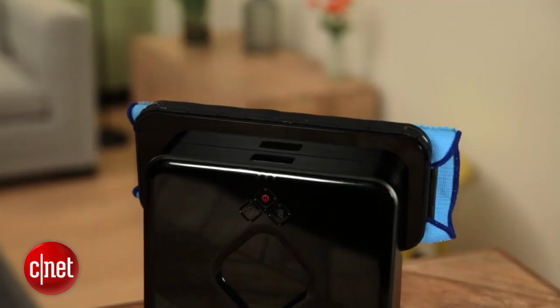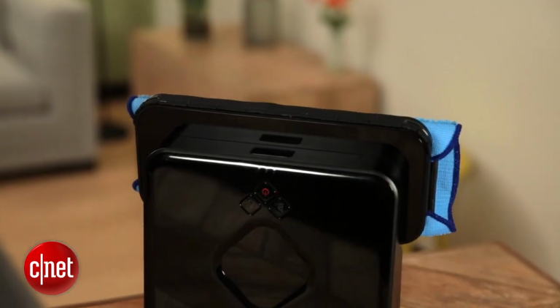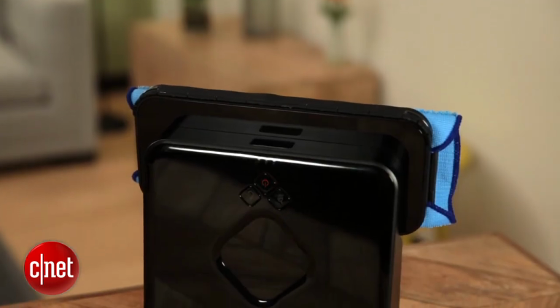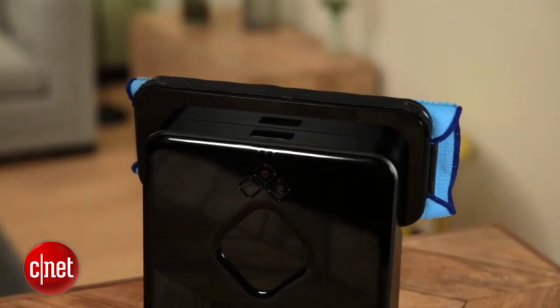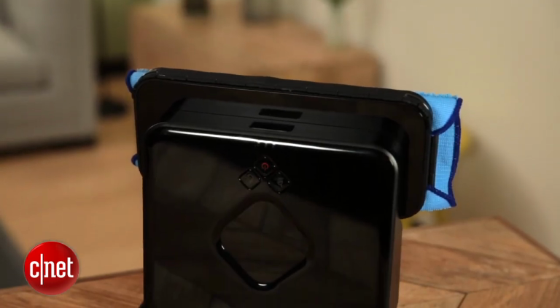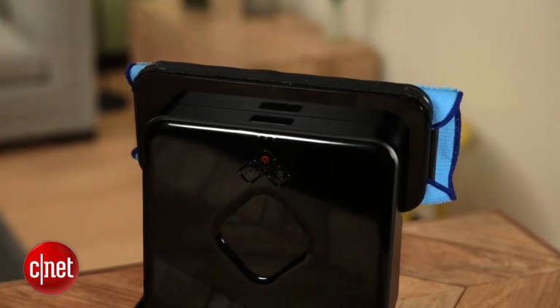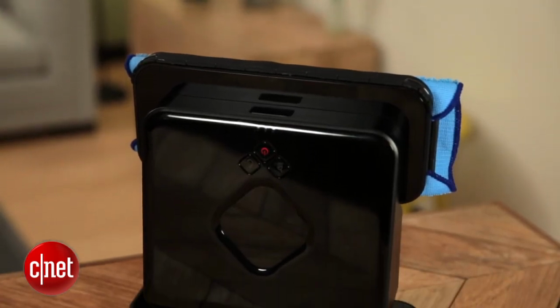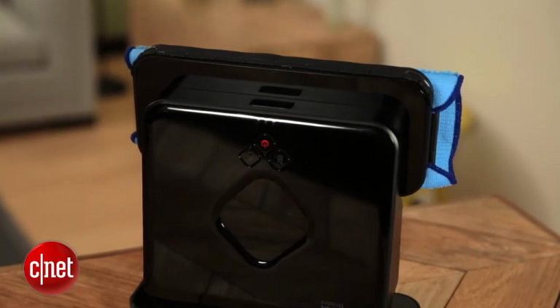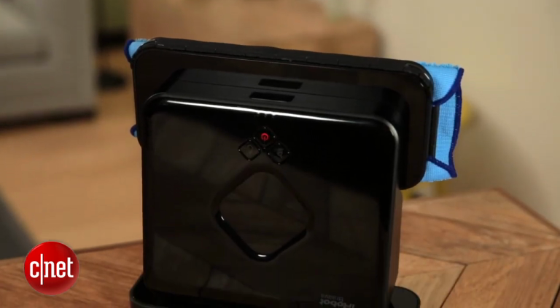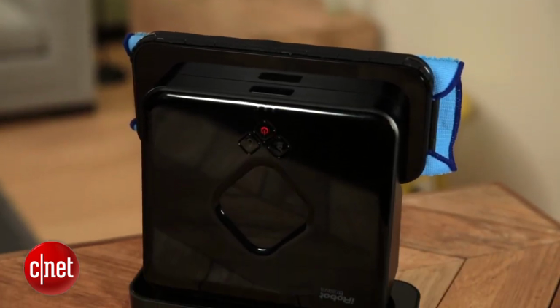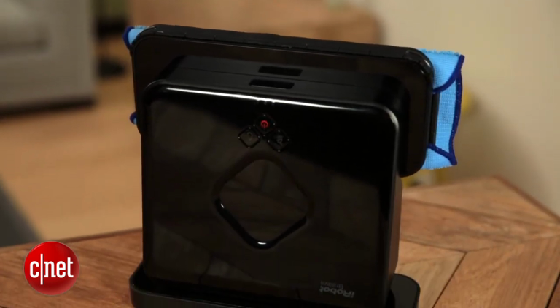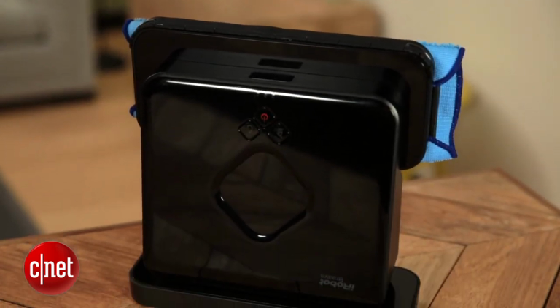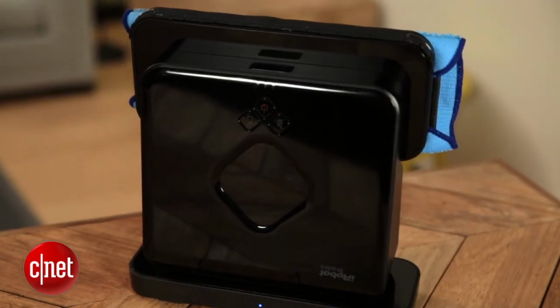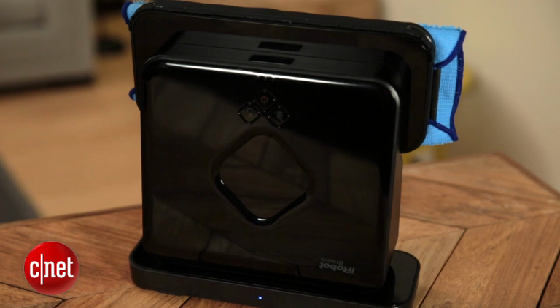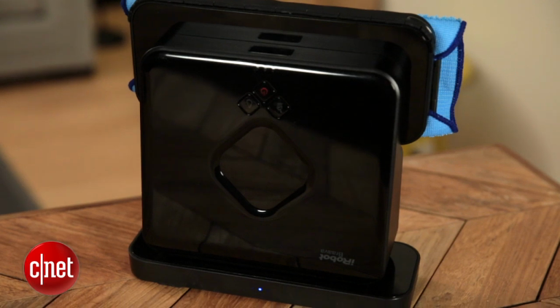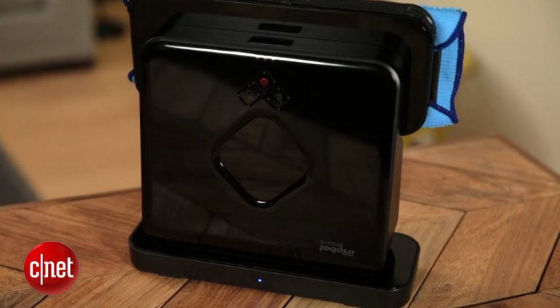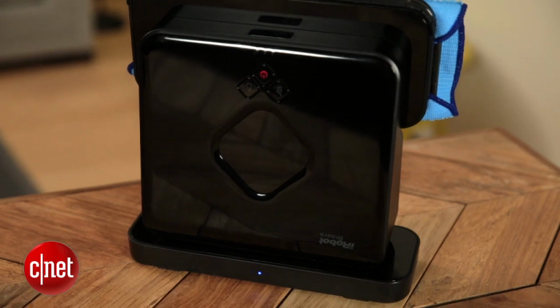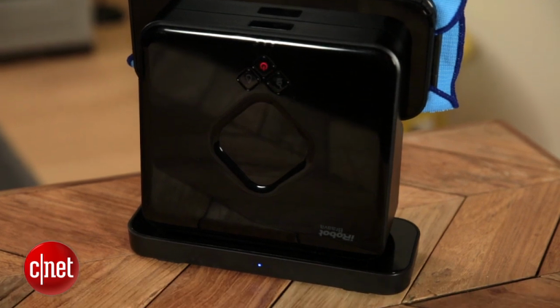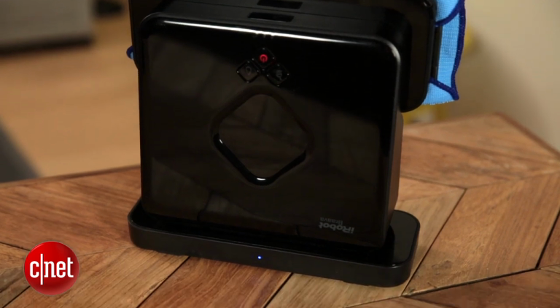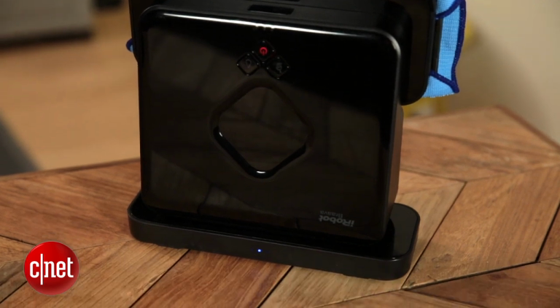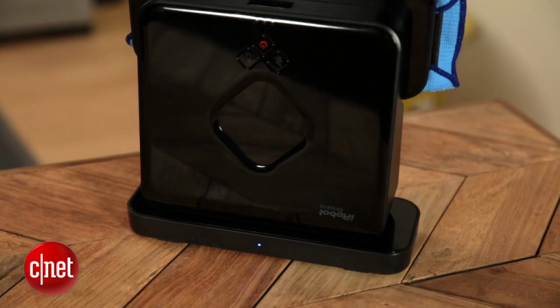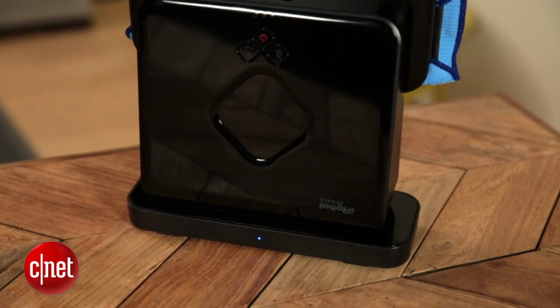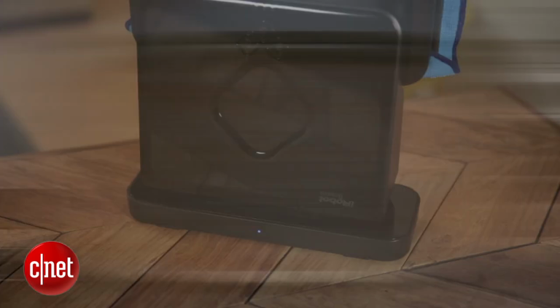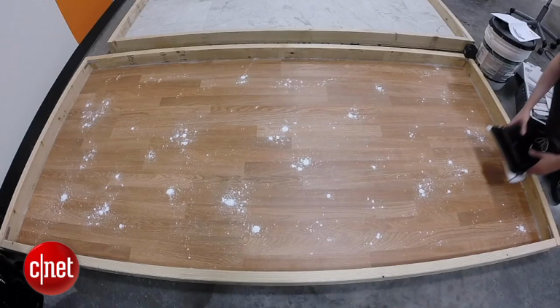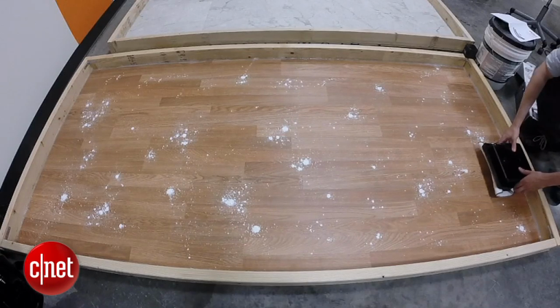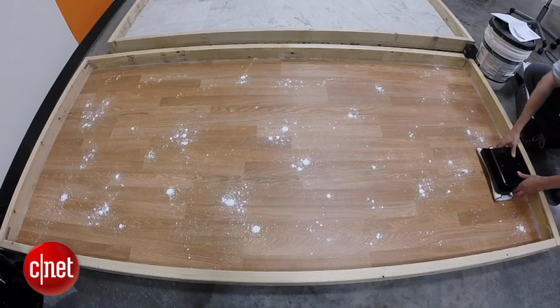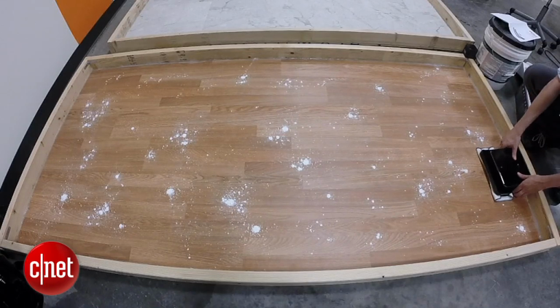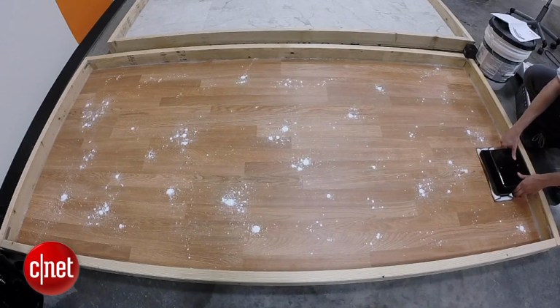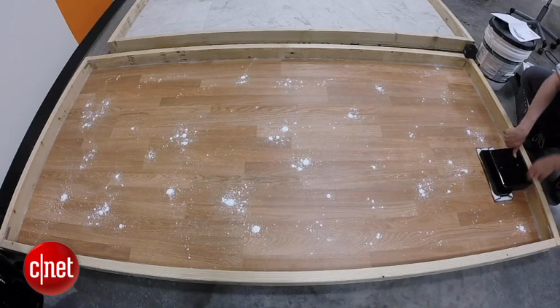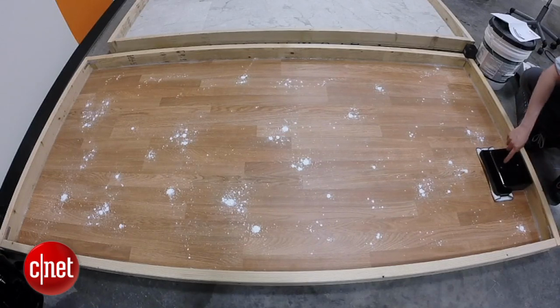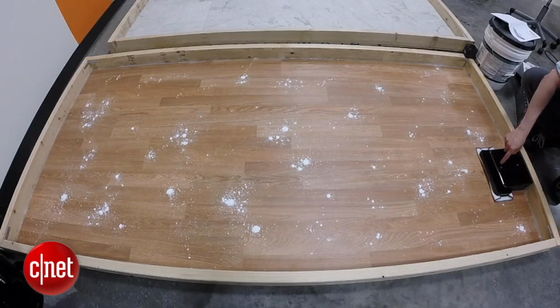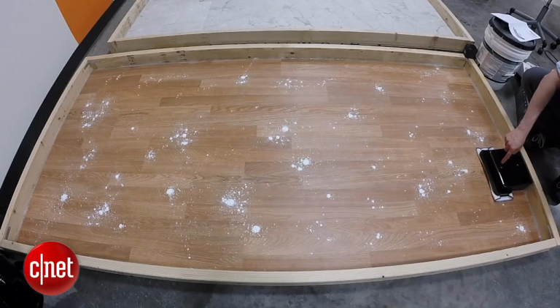Another problem I have with the Brava is that it has to be in this vertical dock. It's not a dock like the Roomba that the Roomba will automatically find its way back to. You have to start it, and when it's done, you have to put it back.